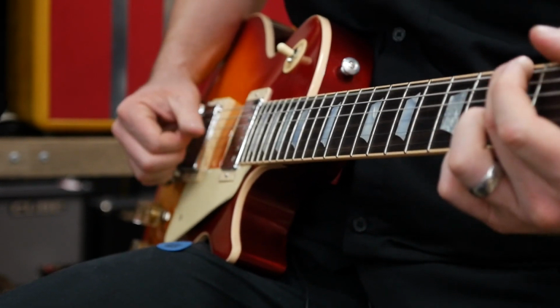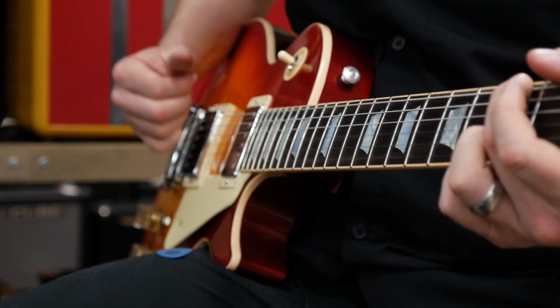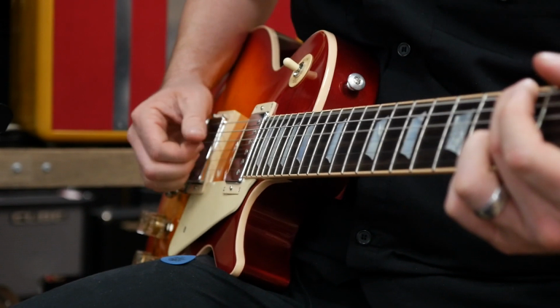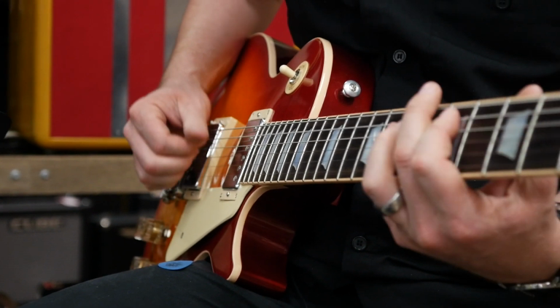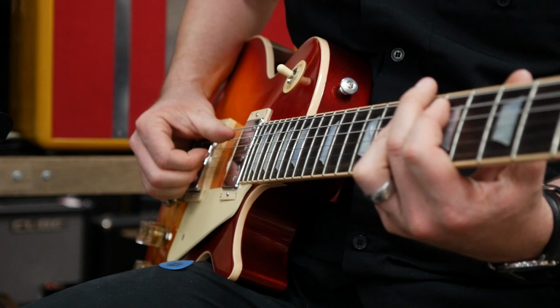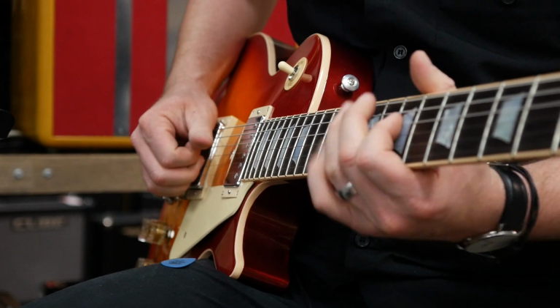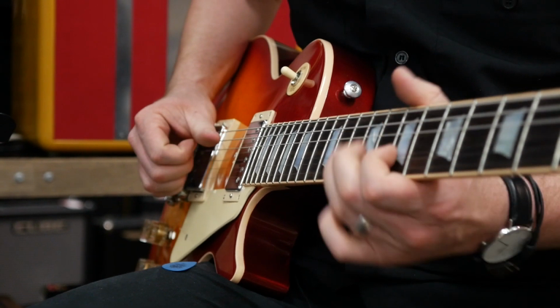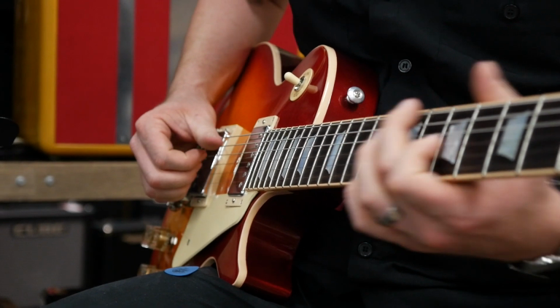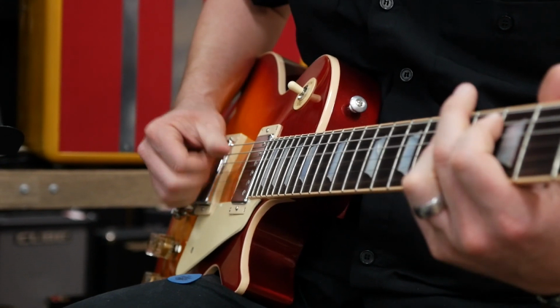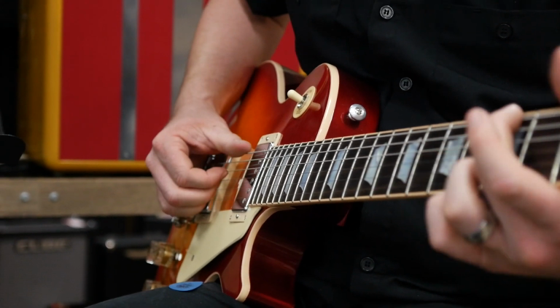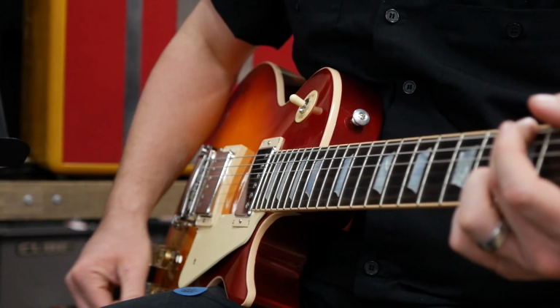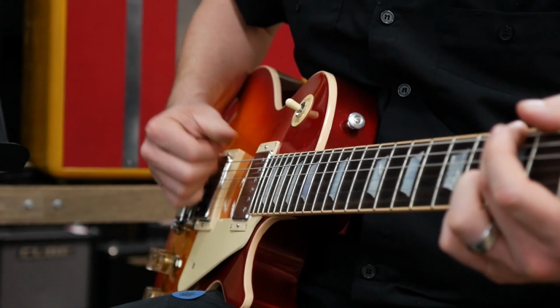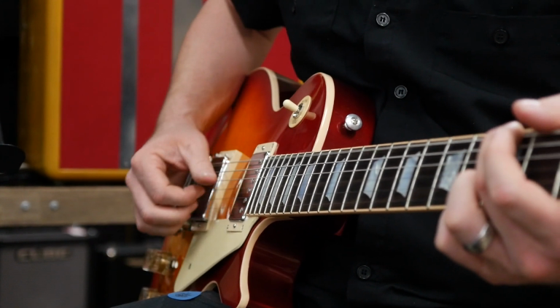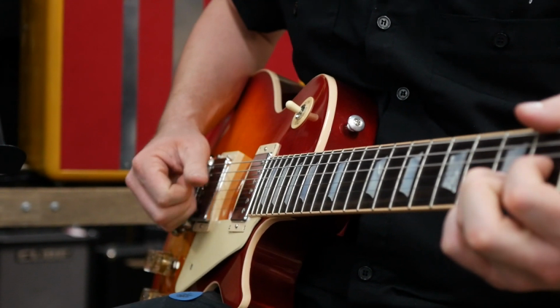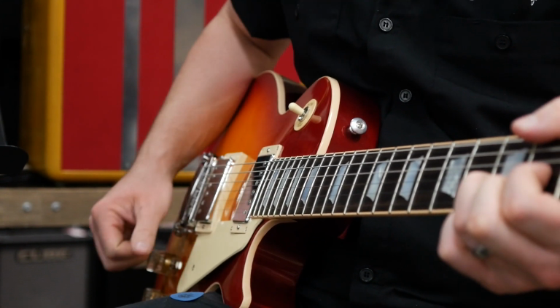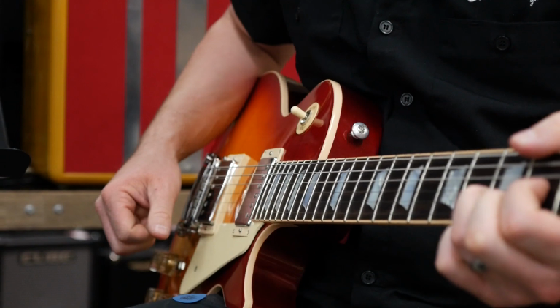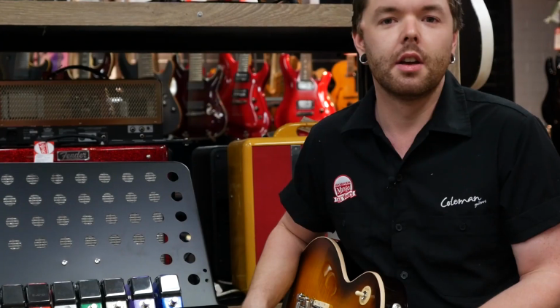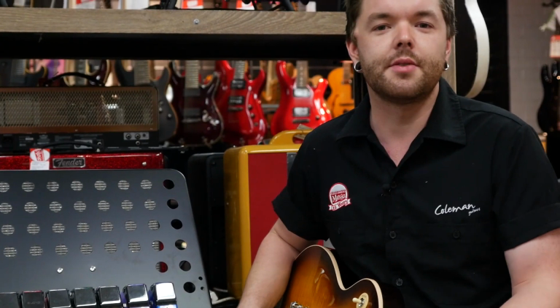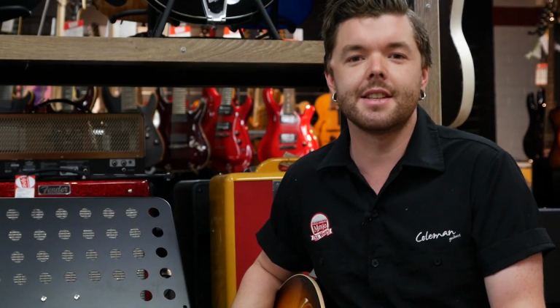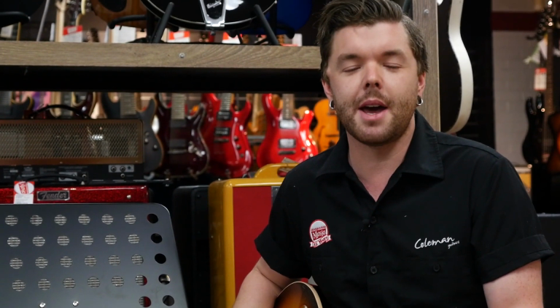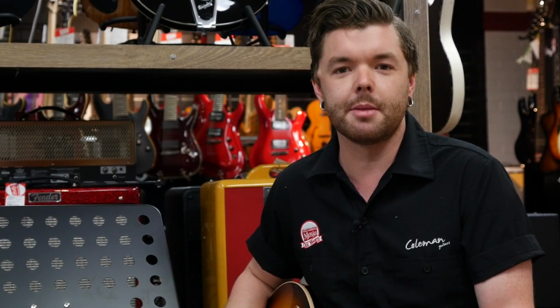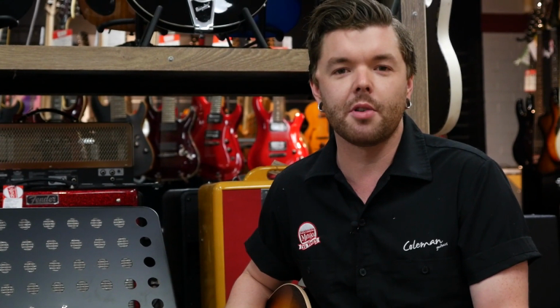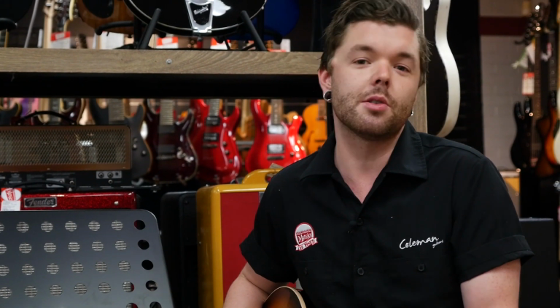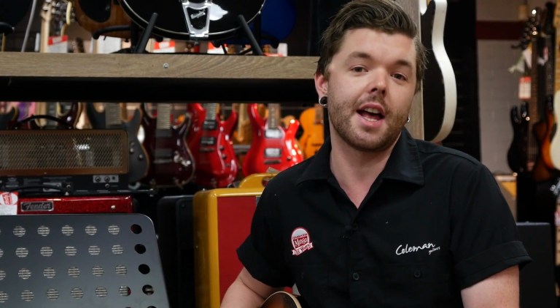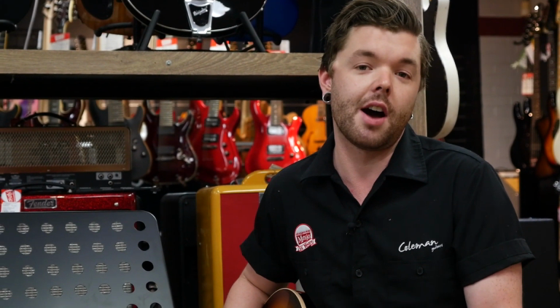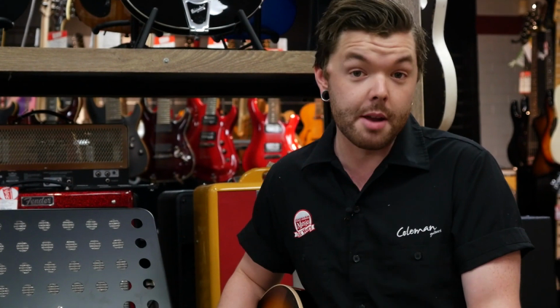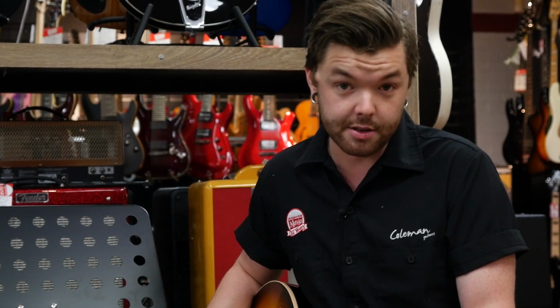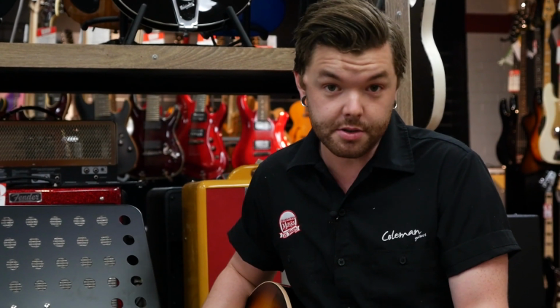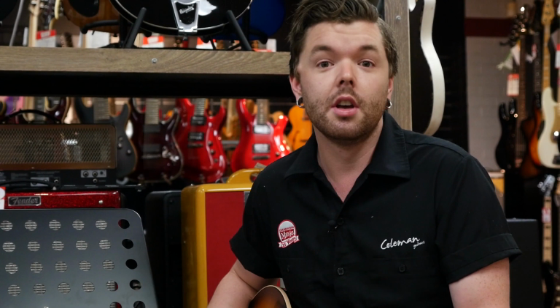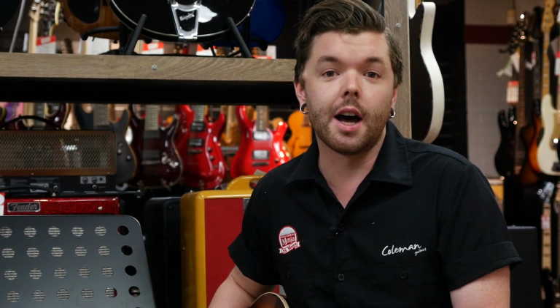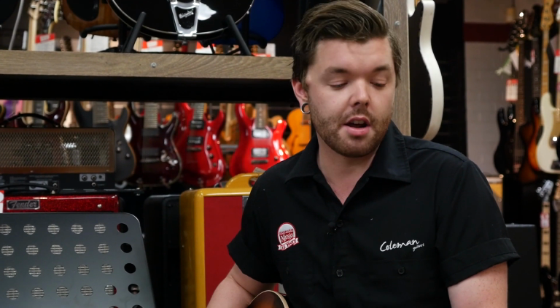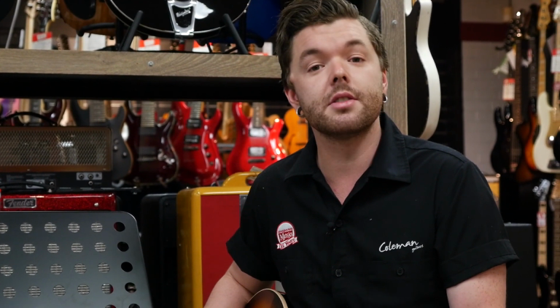This is the Wooden Sound Acoustic Simulator from Joyo. Thanks for checking out this Ironman pedal demo. I'm Rhys — make sure you check out our other Ironman pedal demos and I'll see you soon.